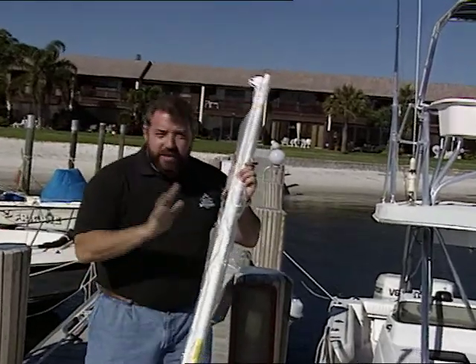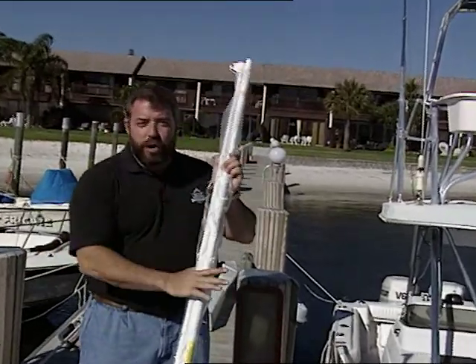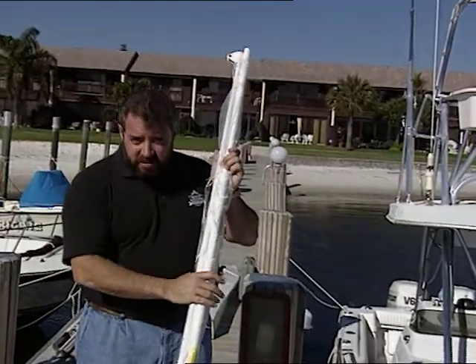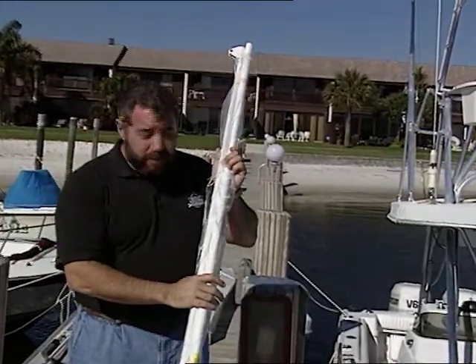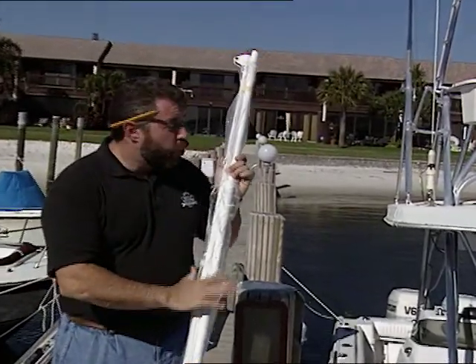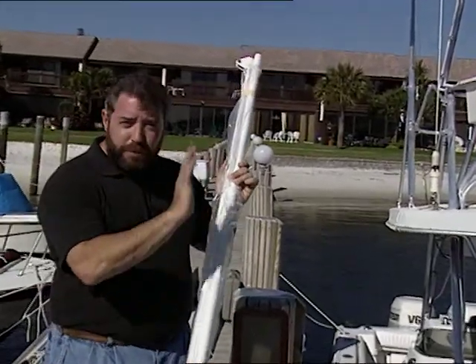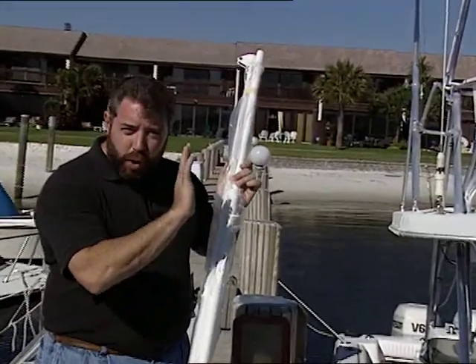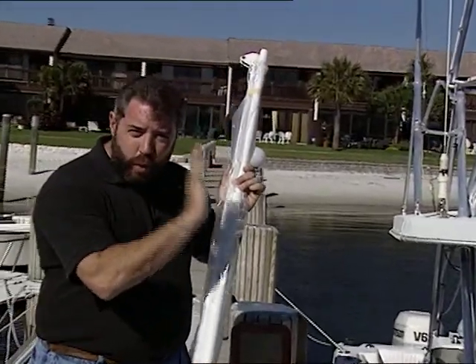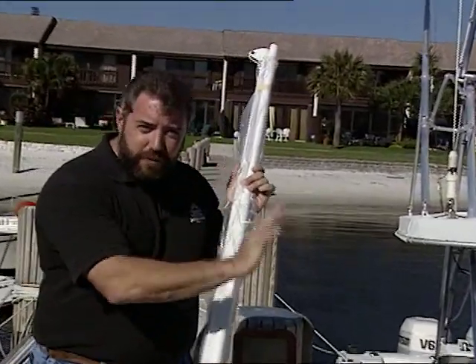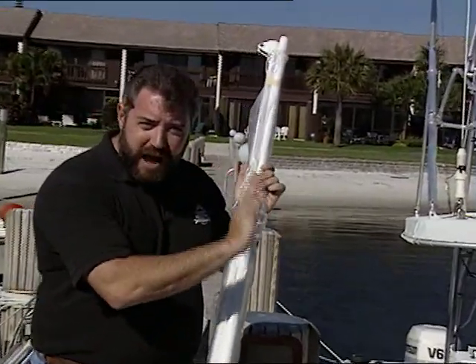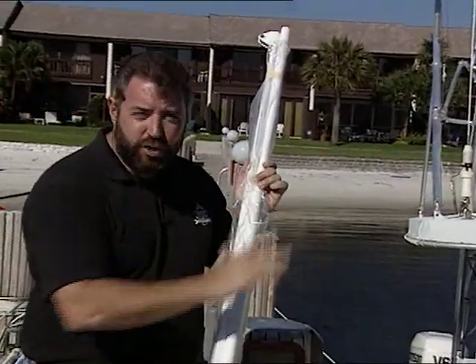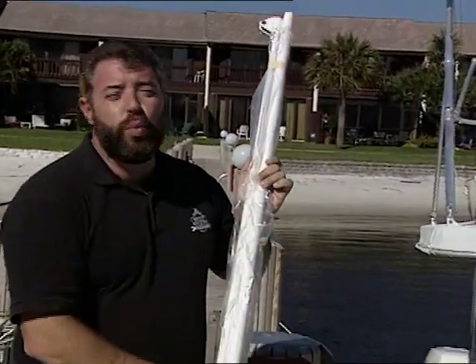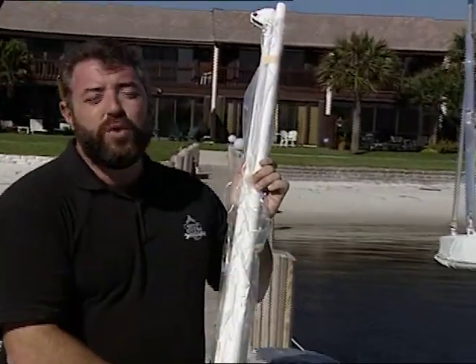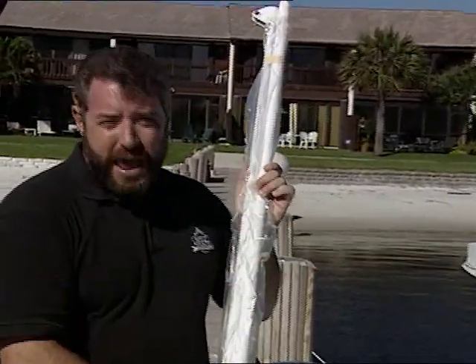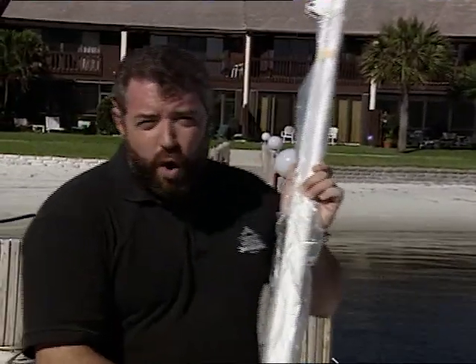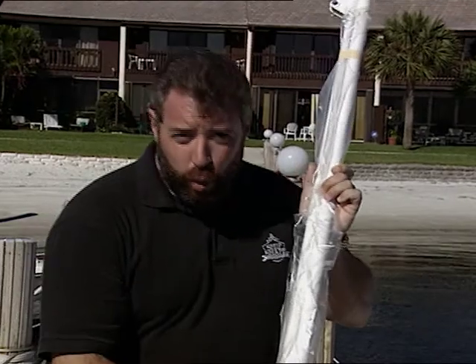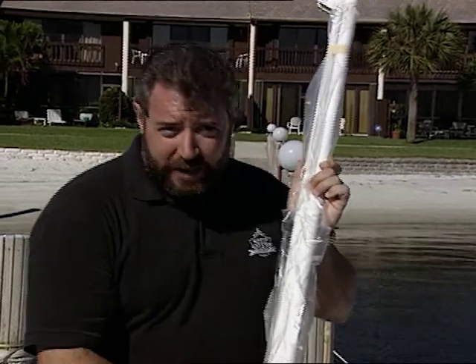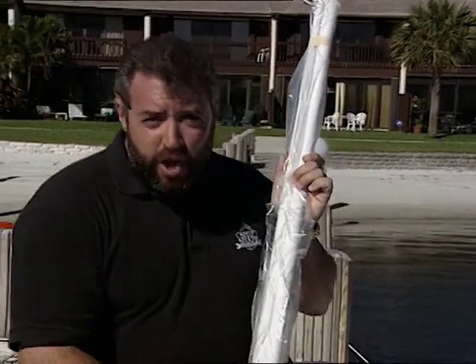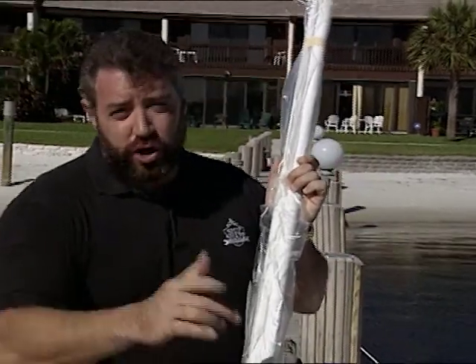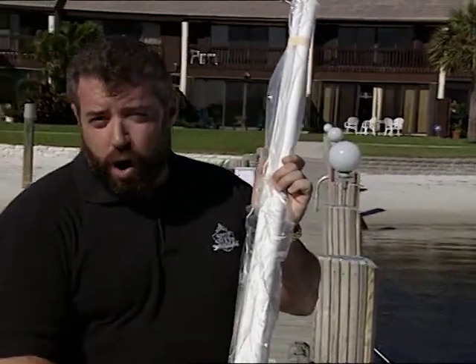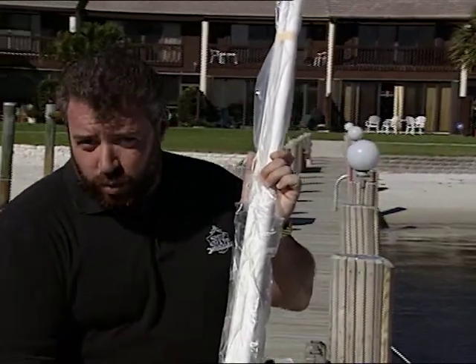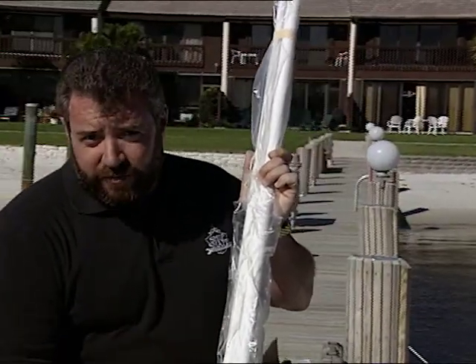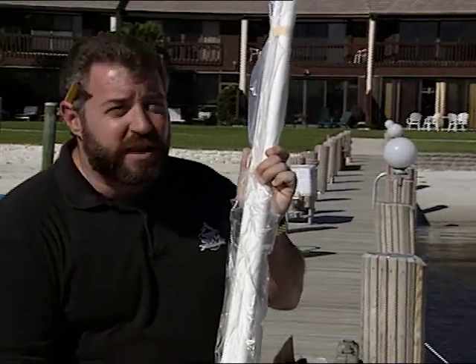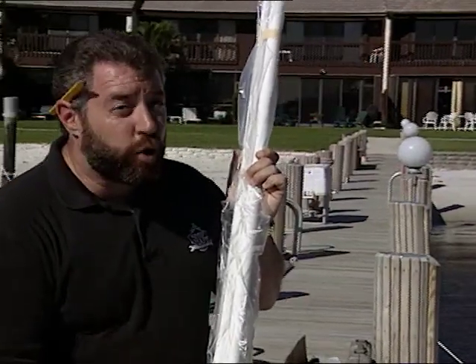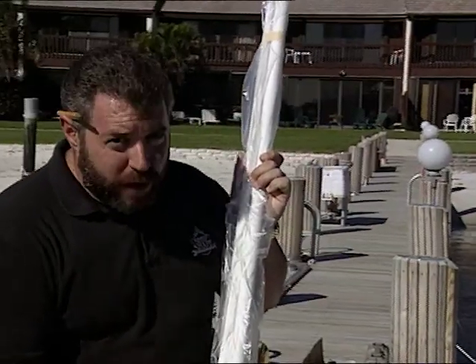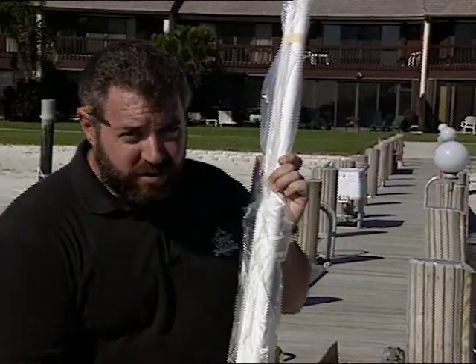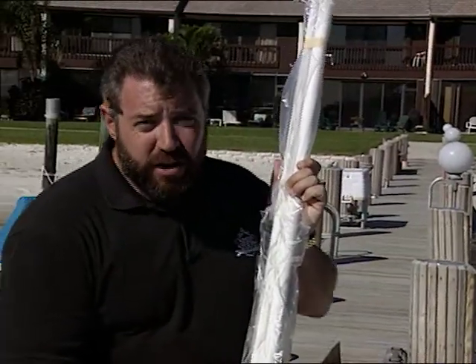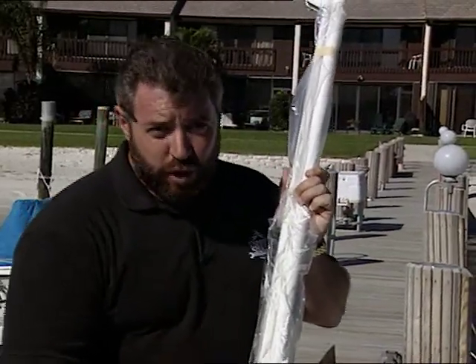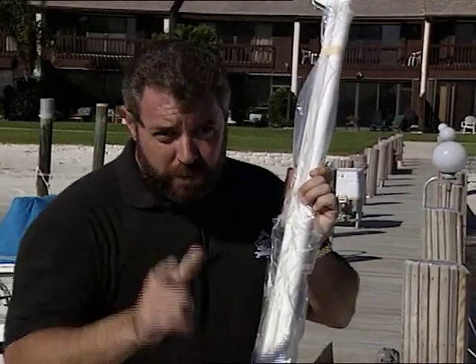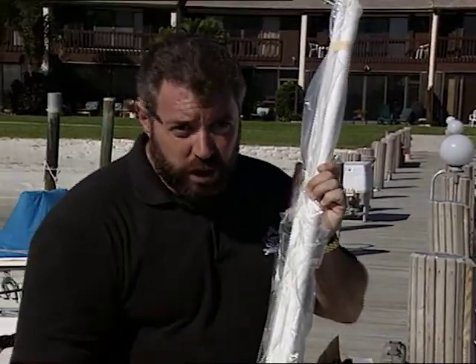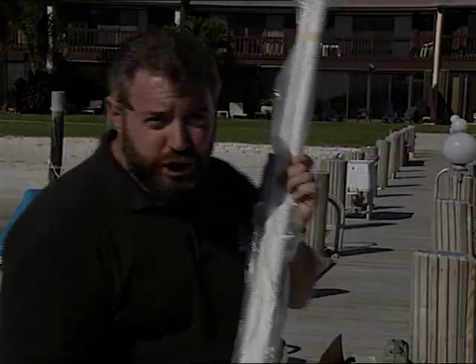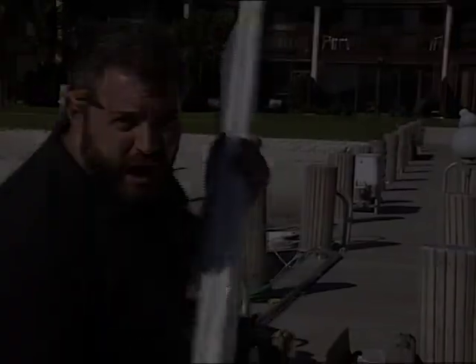This mooring system will keep your boat away from the dock due to wind, wake, or waves. You're just moments away from seeing some more great ways to make your boat ship shape.